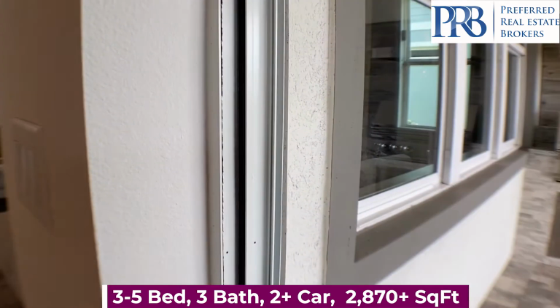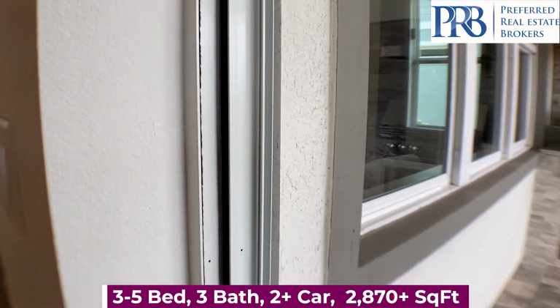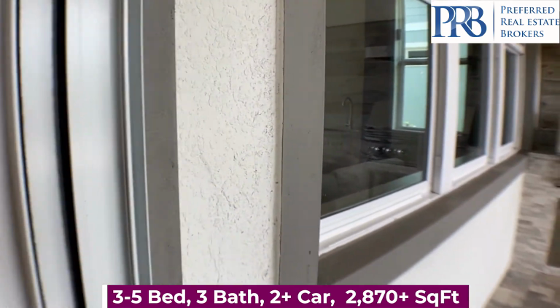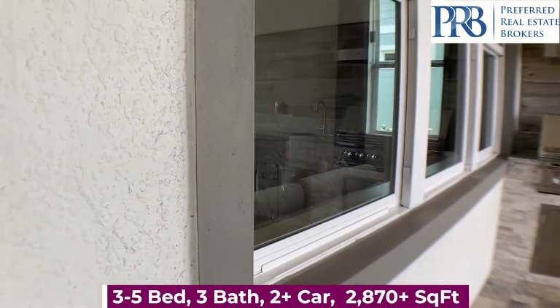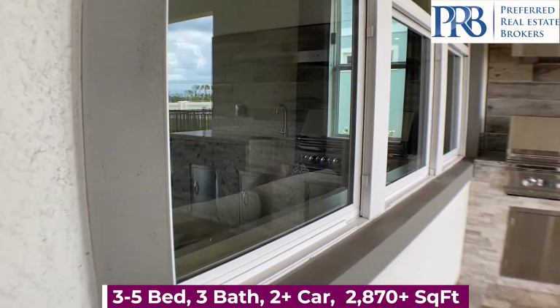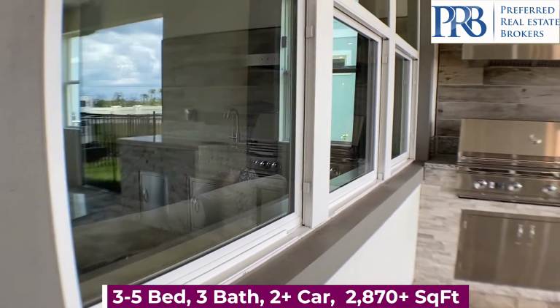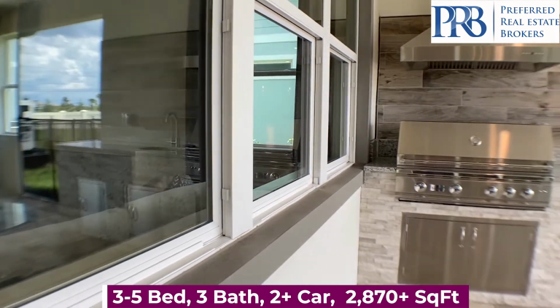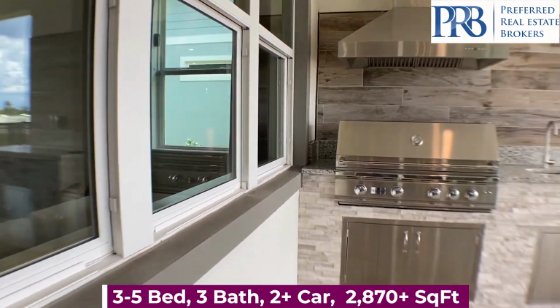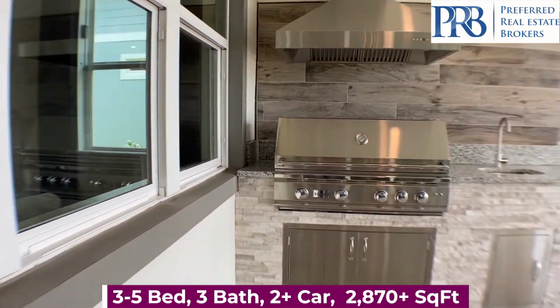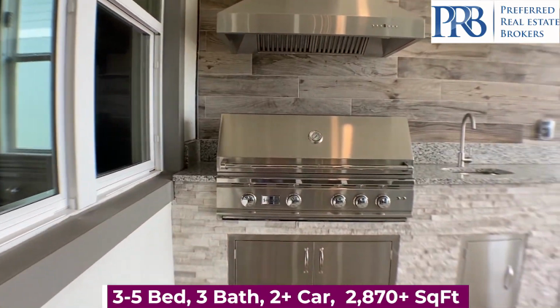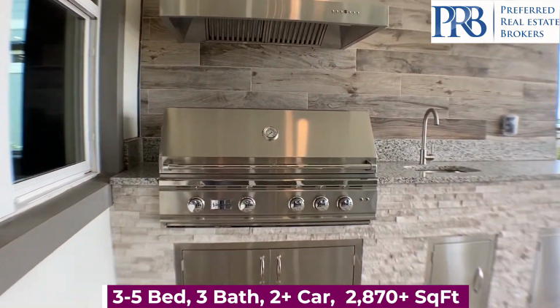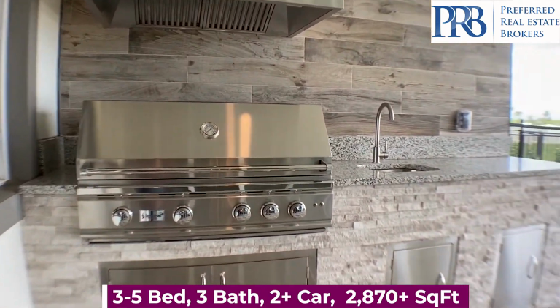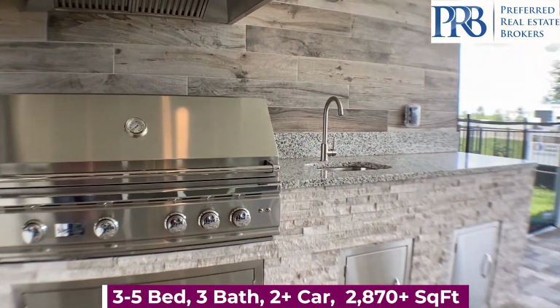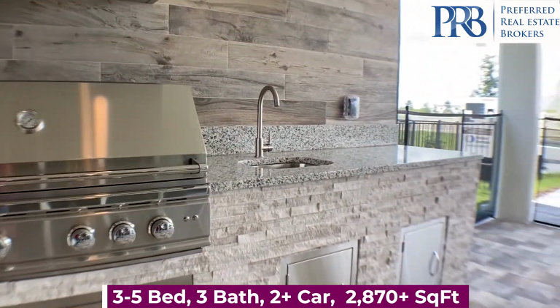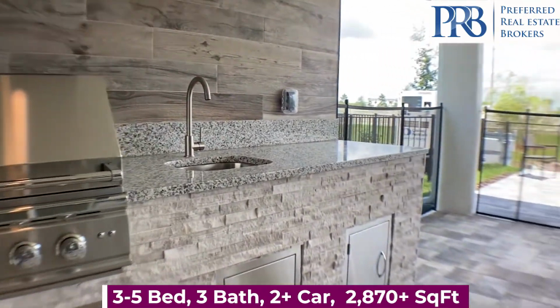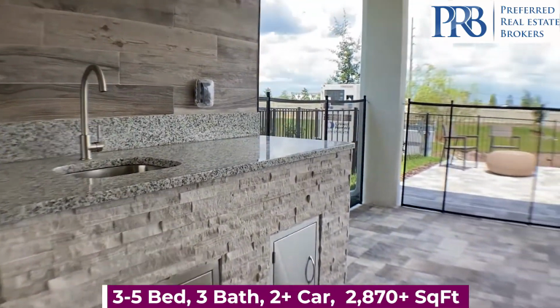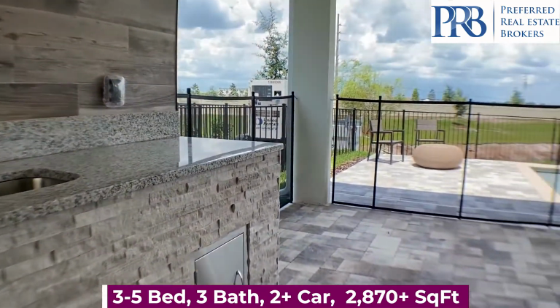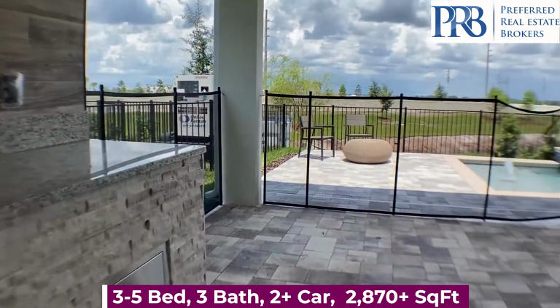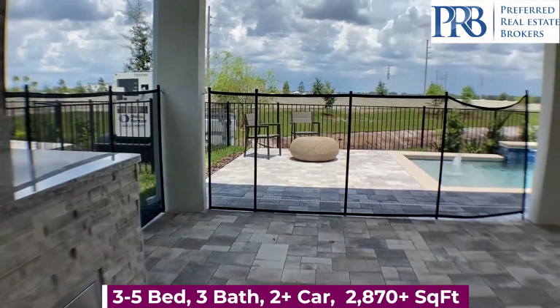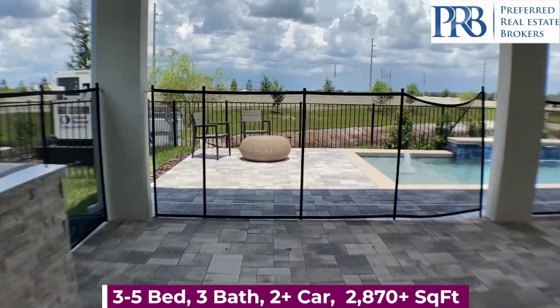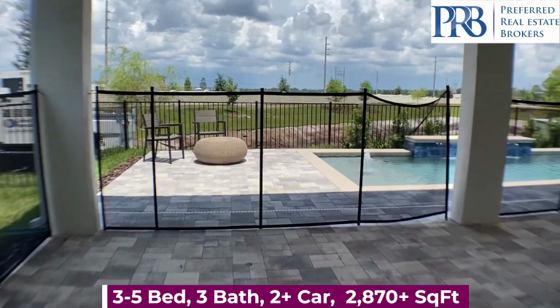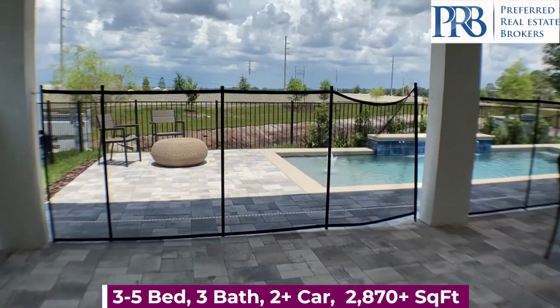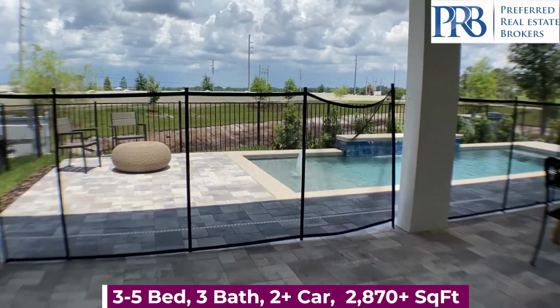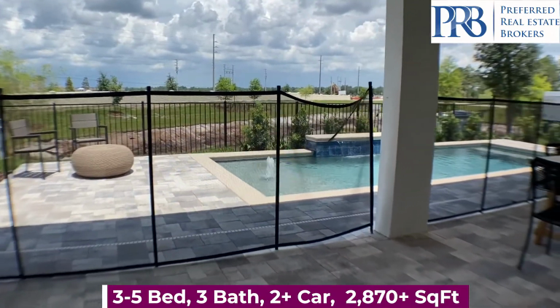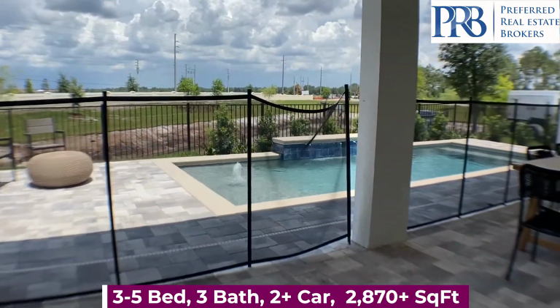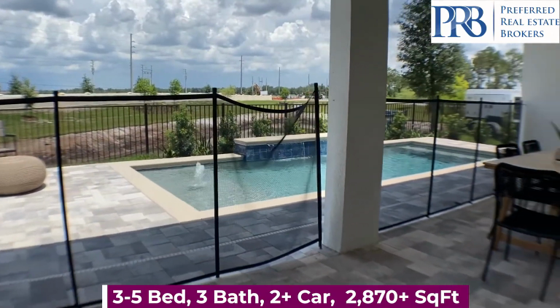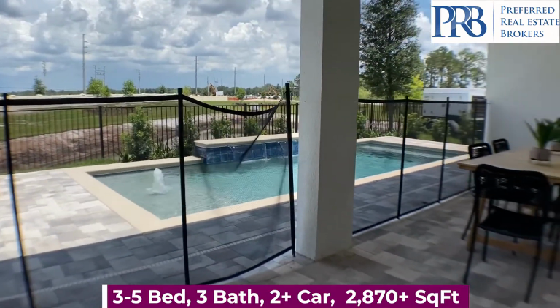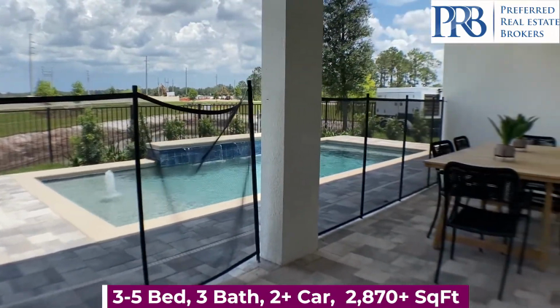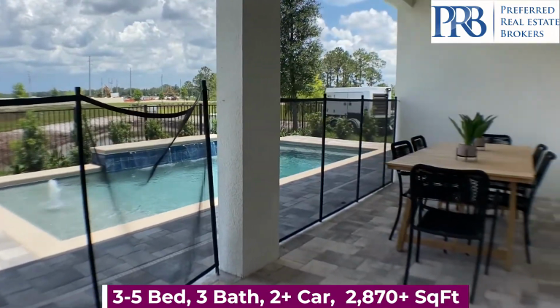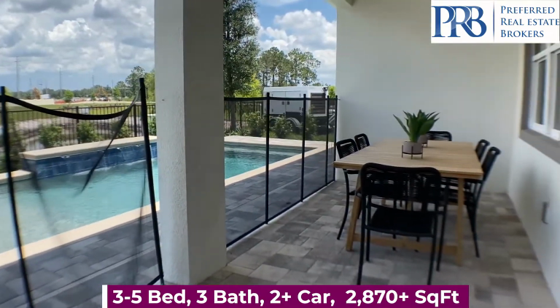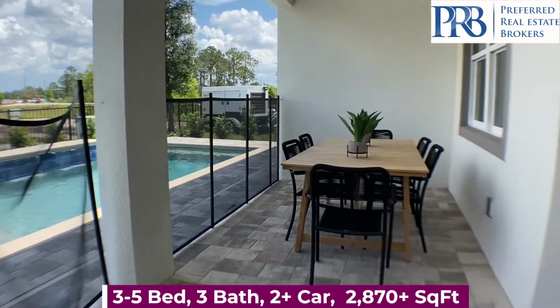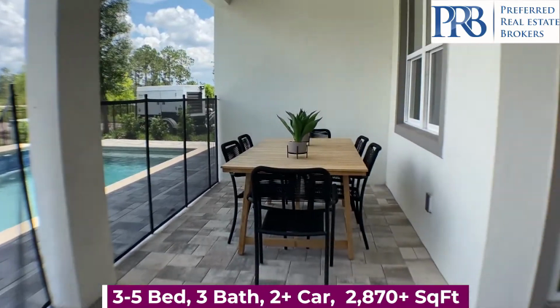This is a really nice covered lanai. You have your outdoor kitchen area, and for hot days, a nice cool pool to enjoy.